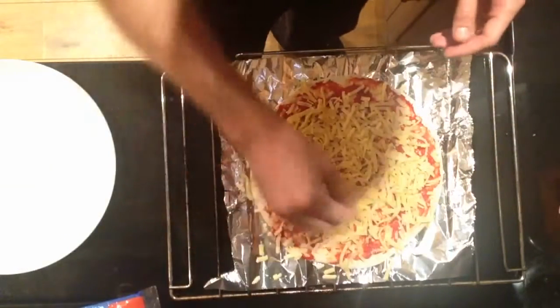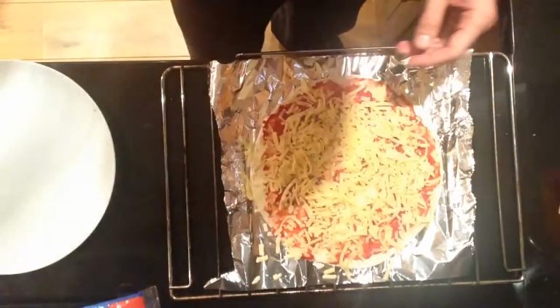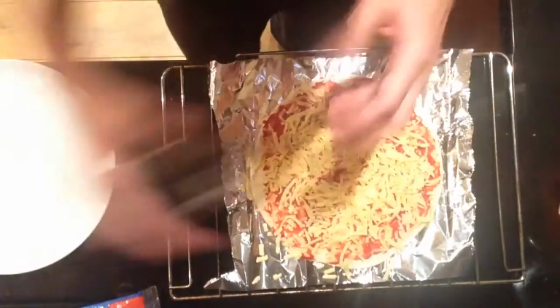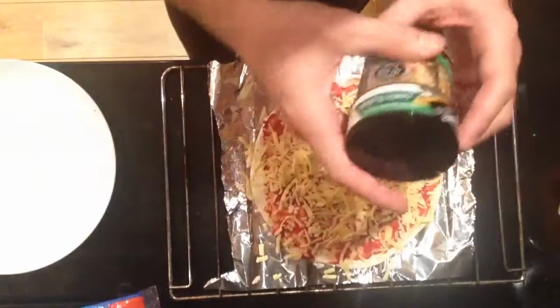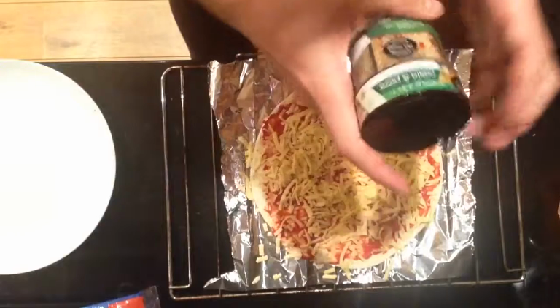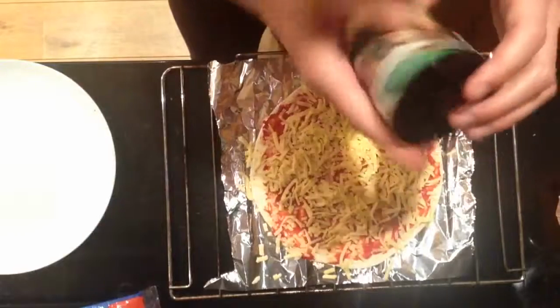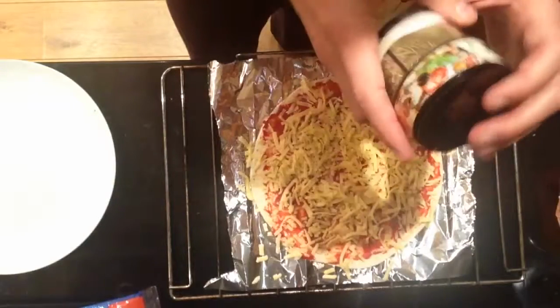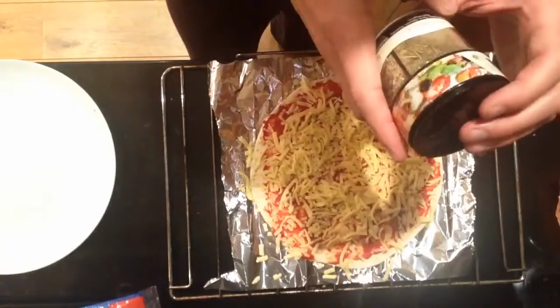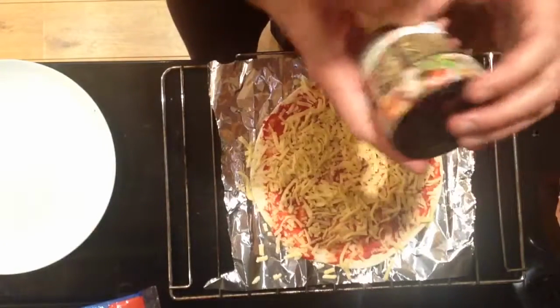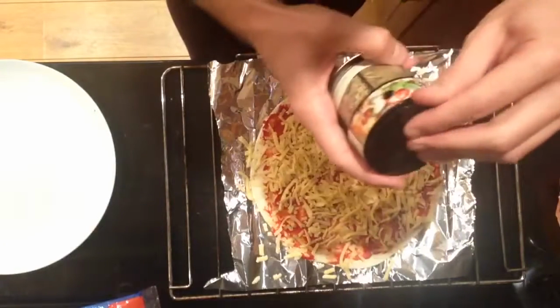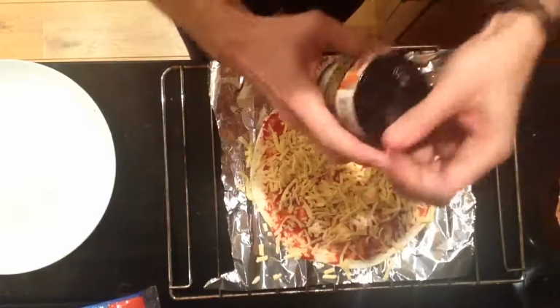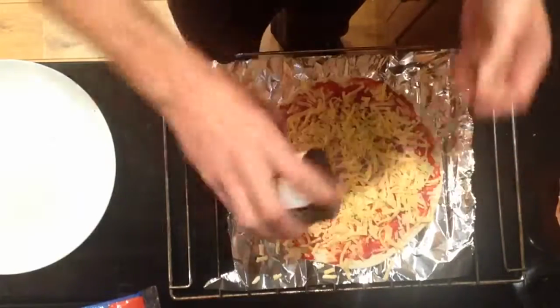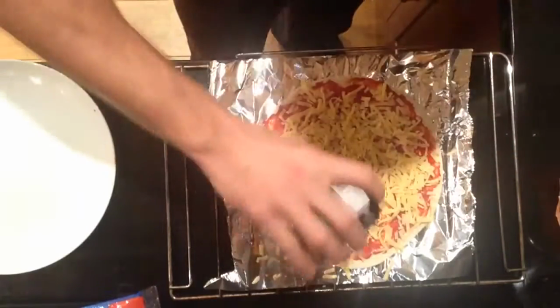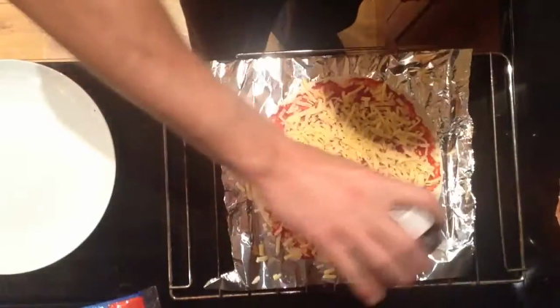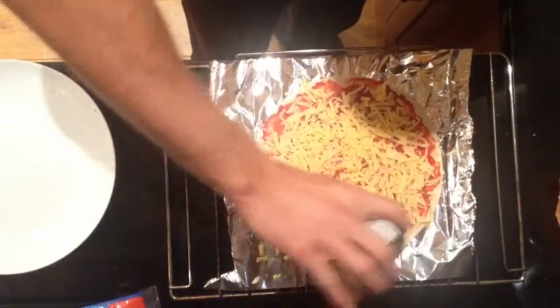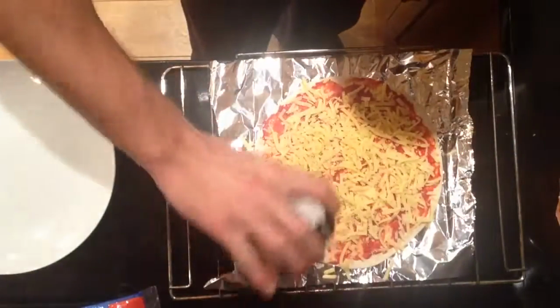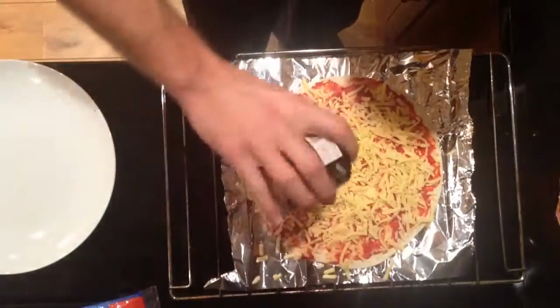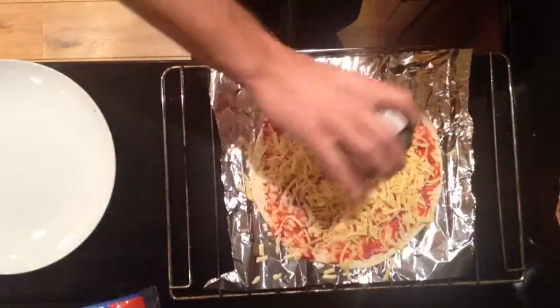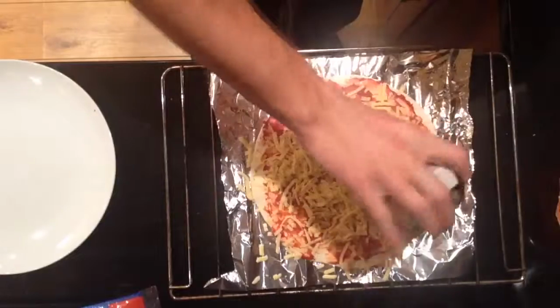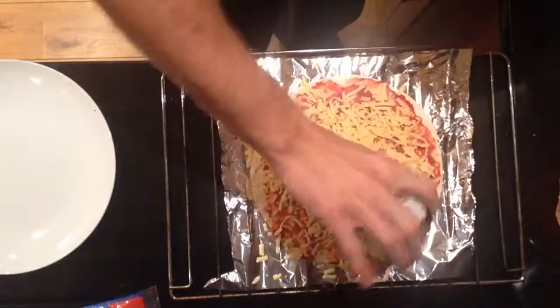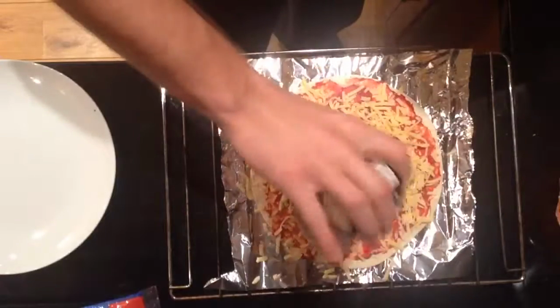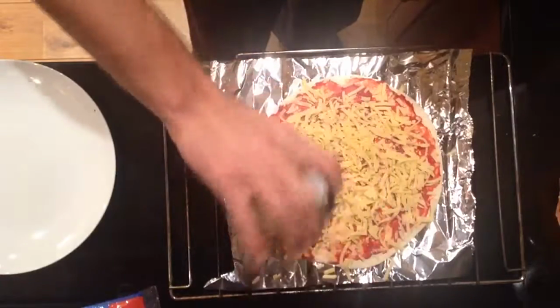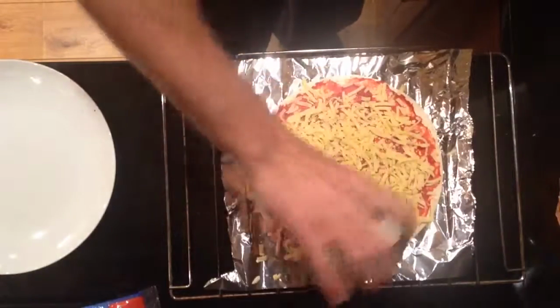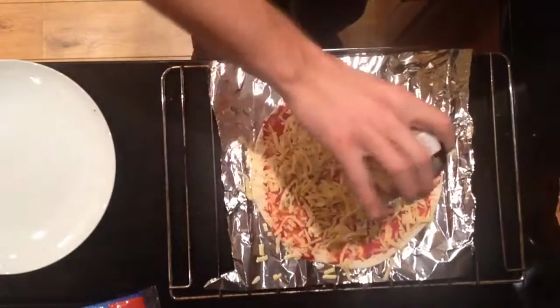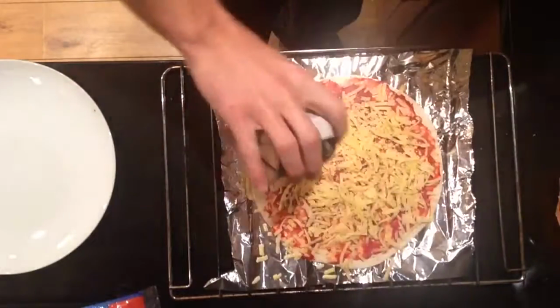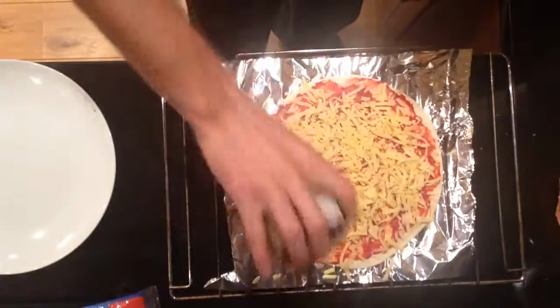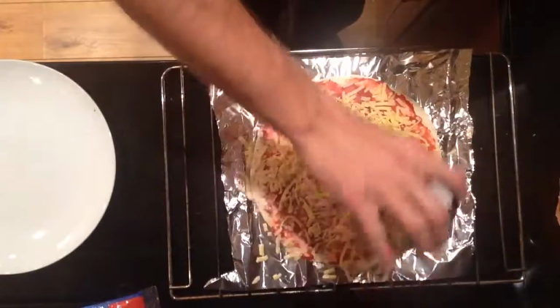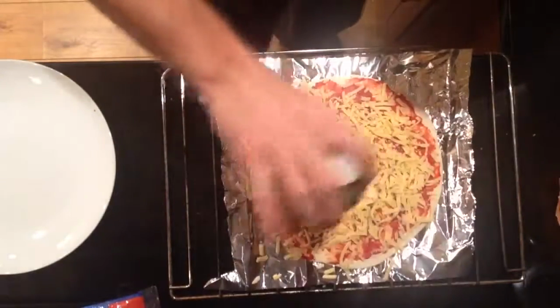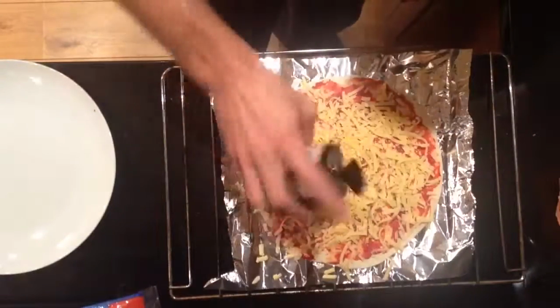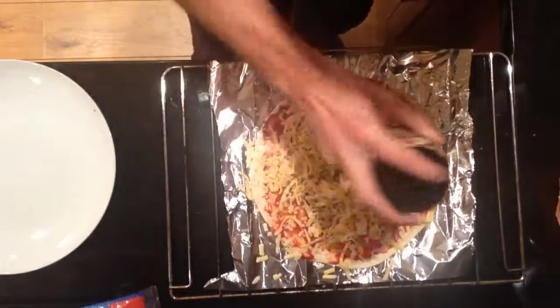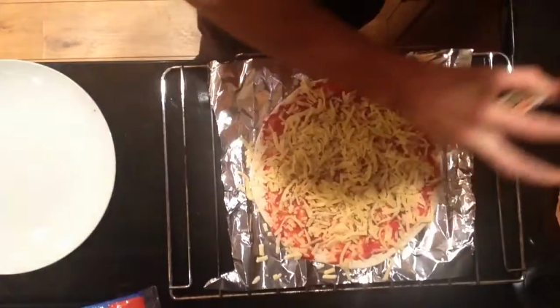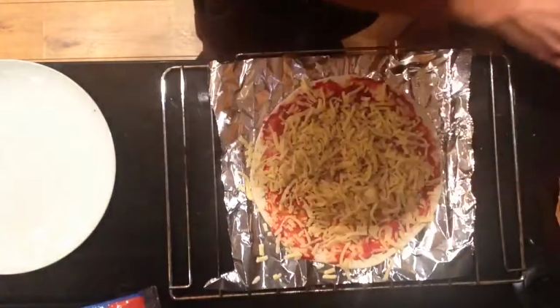And then take your mixed herbs — we're going to use Italian herbs. Don't be scared about this either. And that's it.